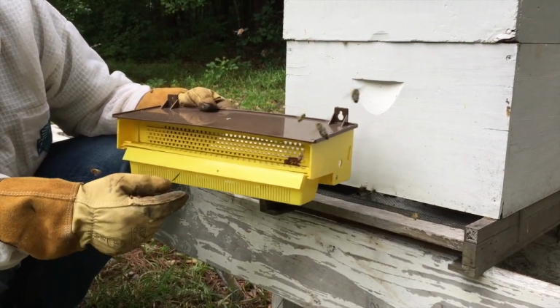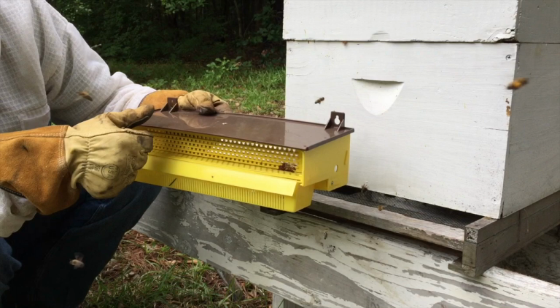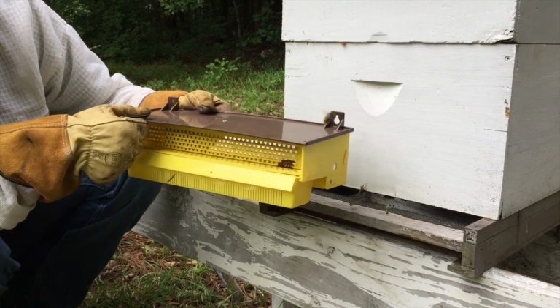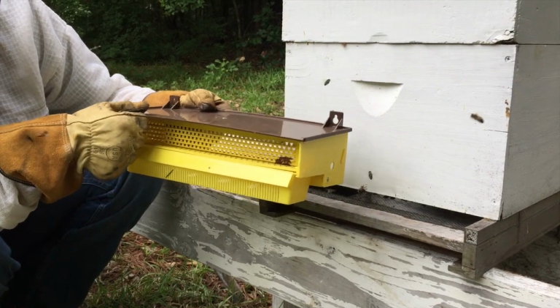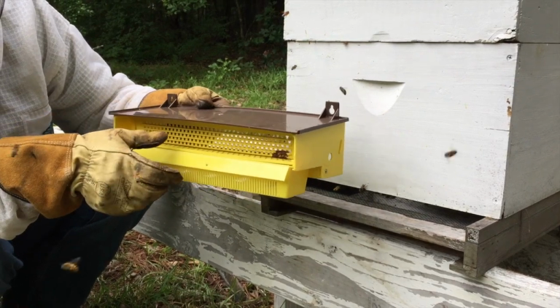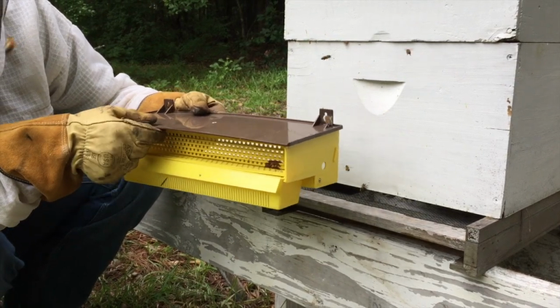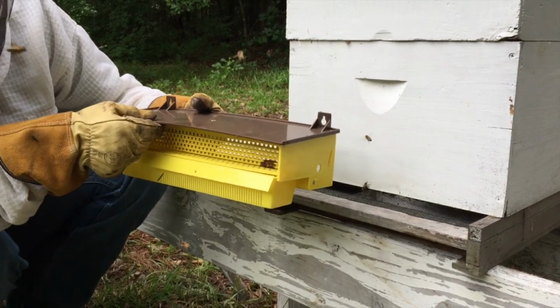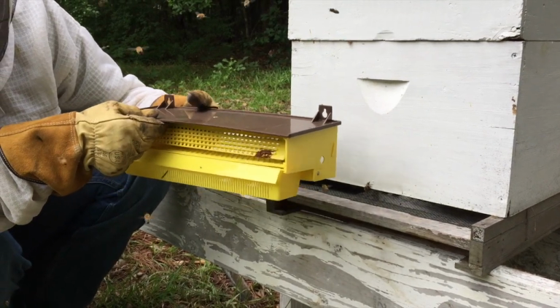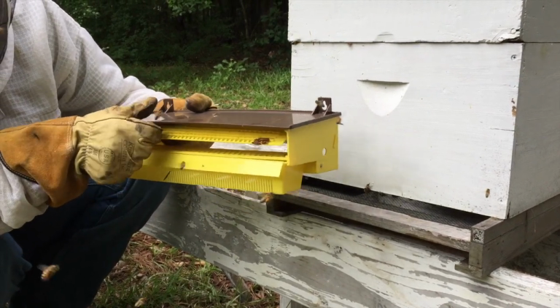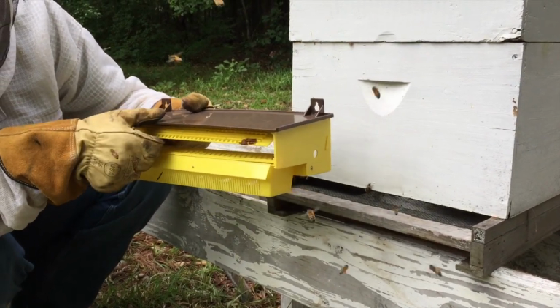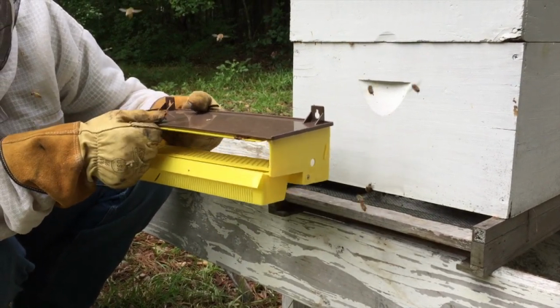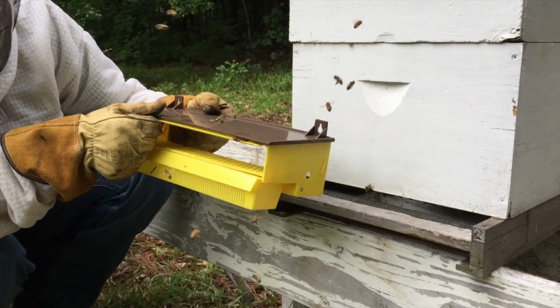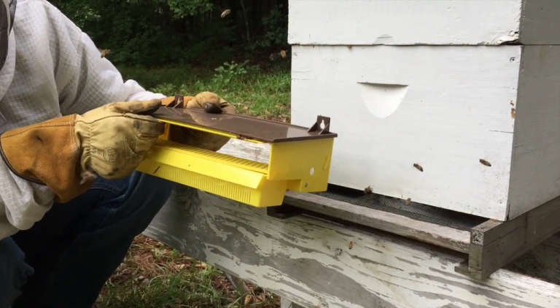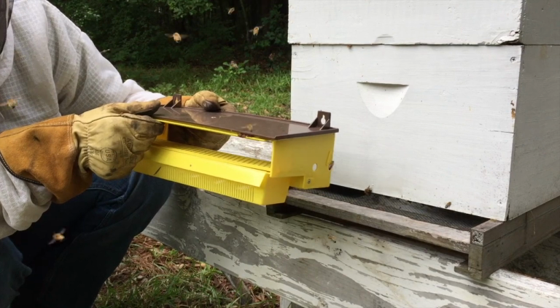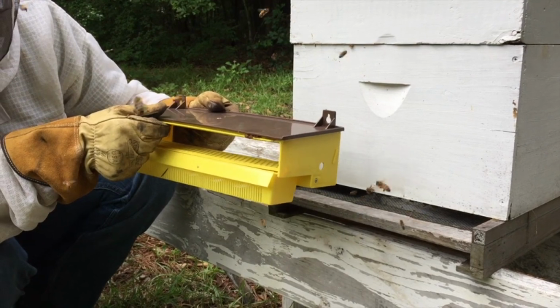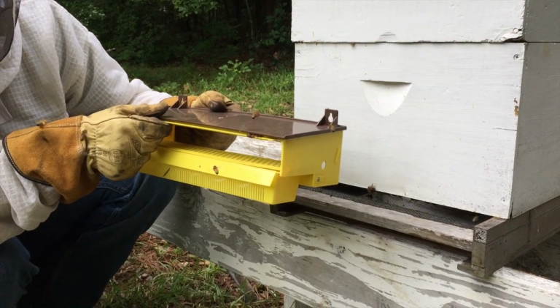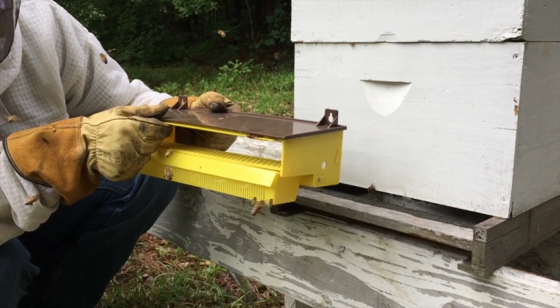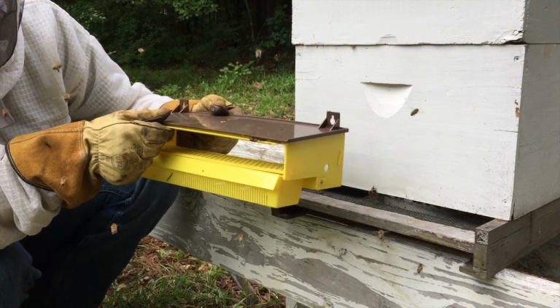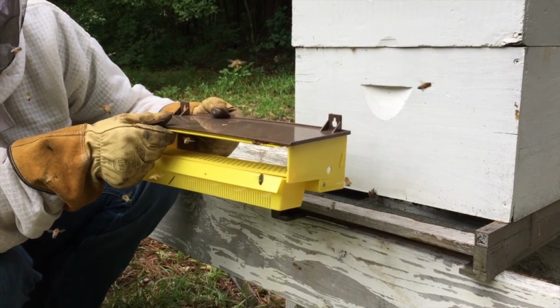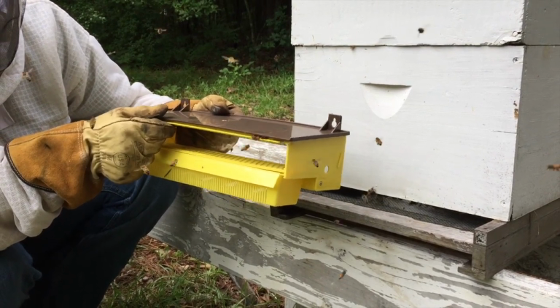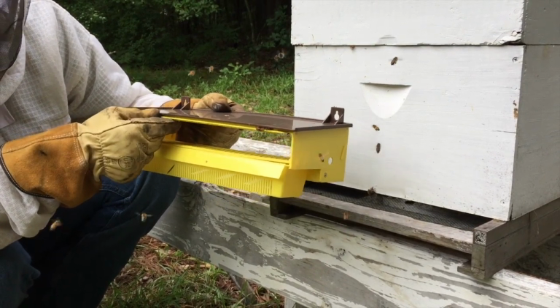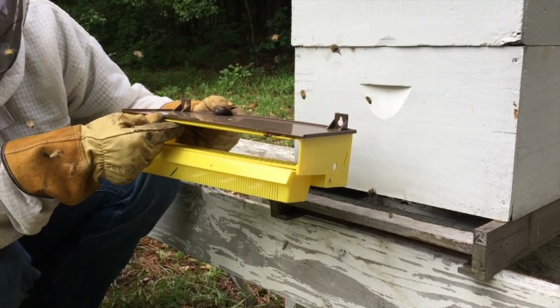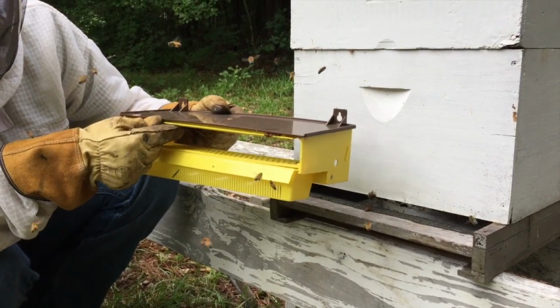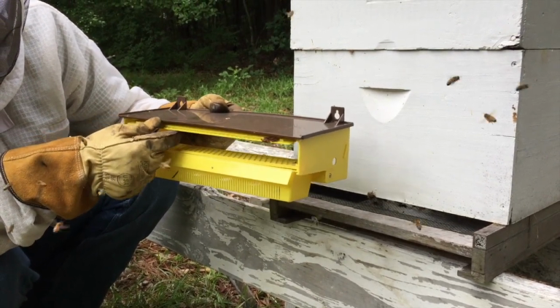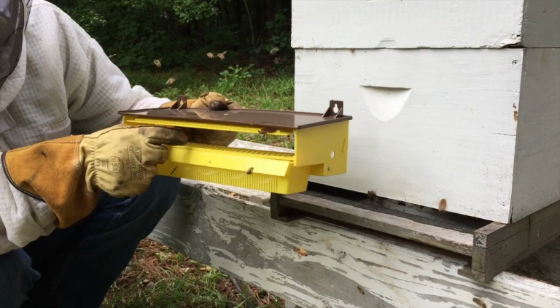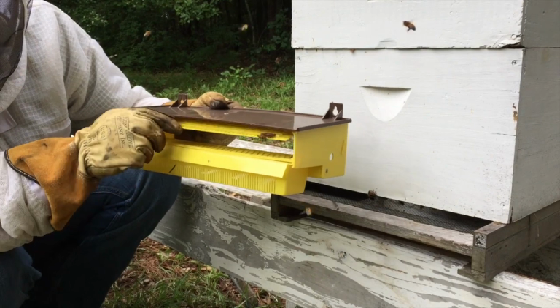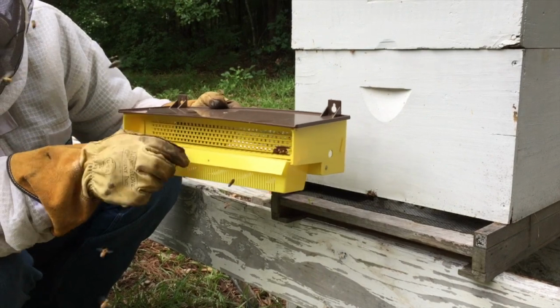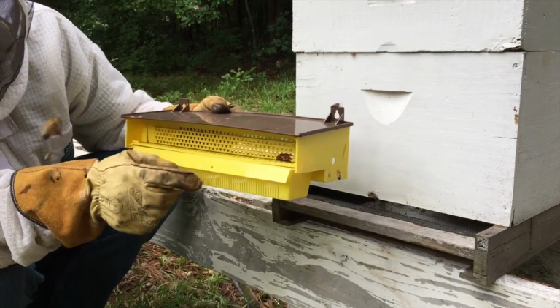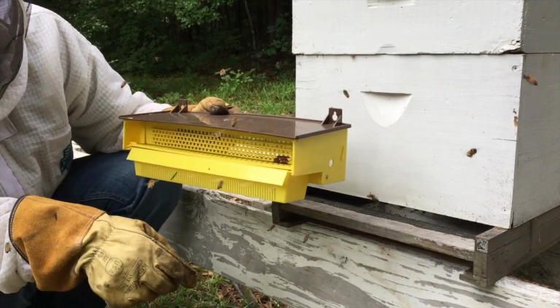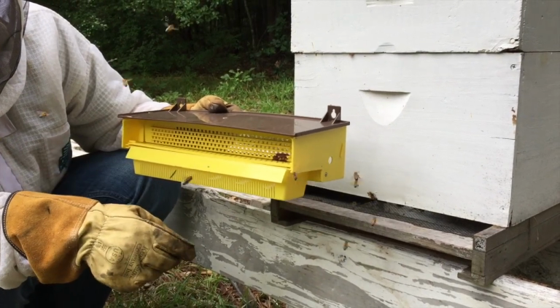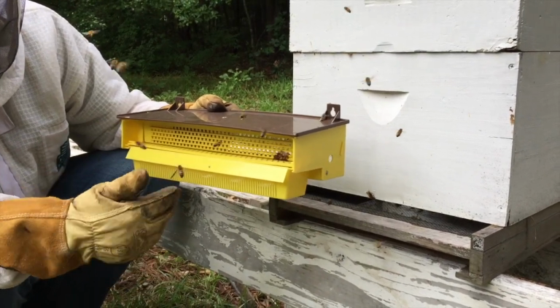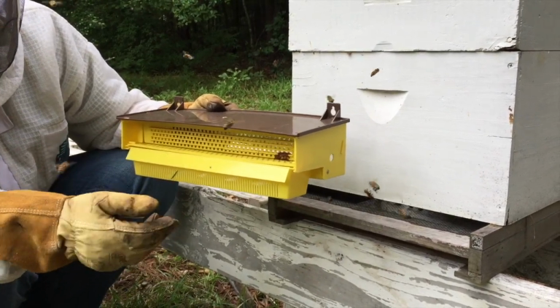Once you install this, you can leave it on the hive and just flip the gate up so that the bees can come in and out unobstructed. When you want to collect pollen, you flip the gate down, put your basket under, and you collect pollen.